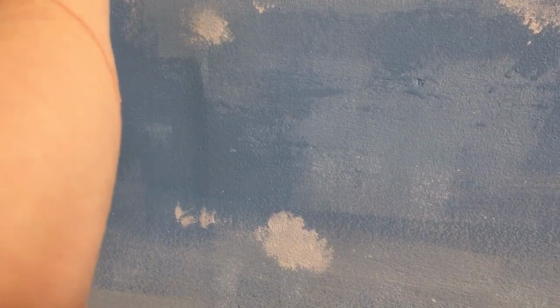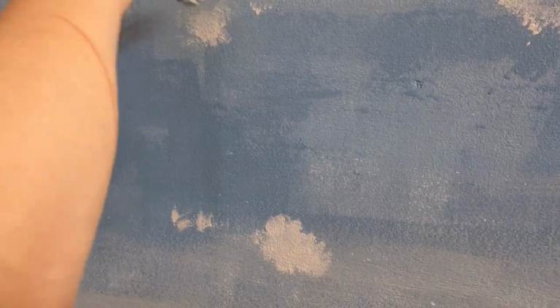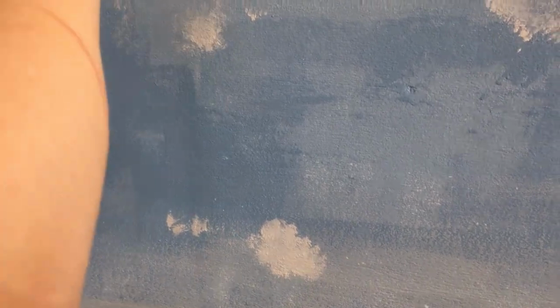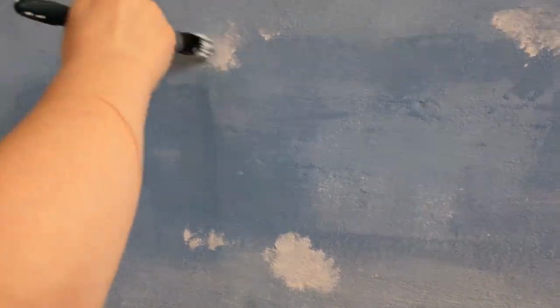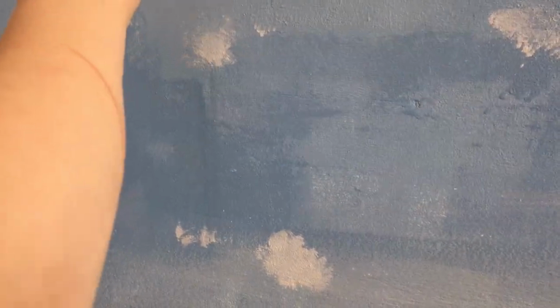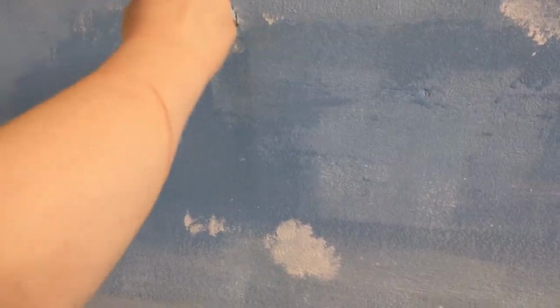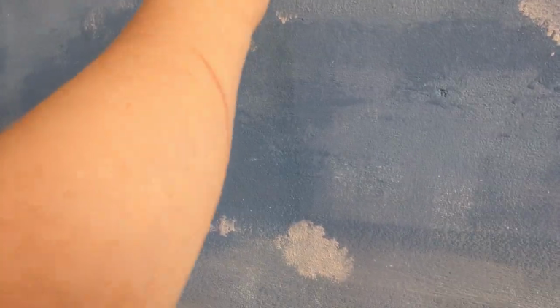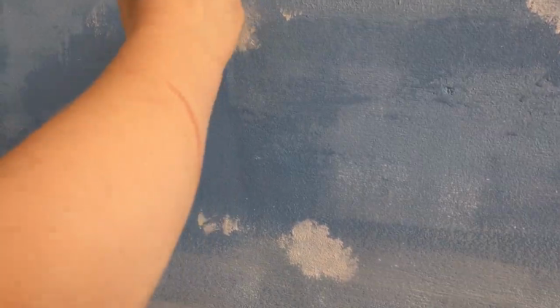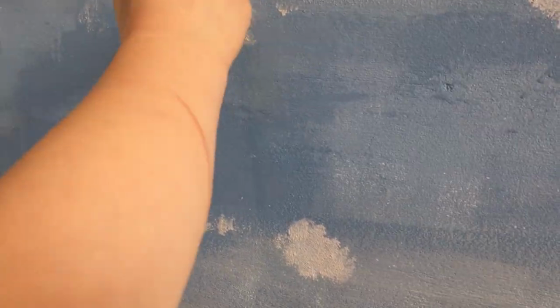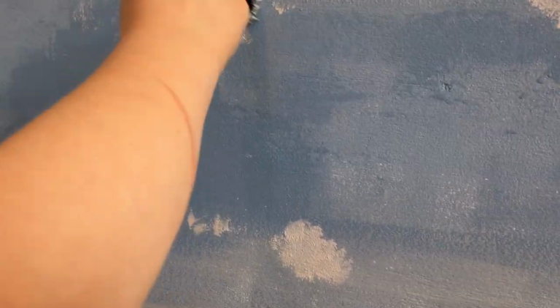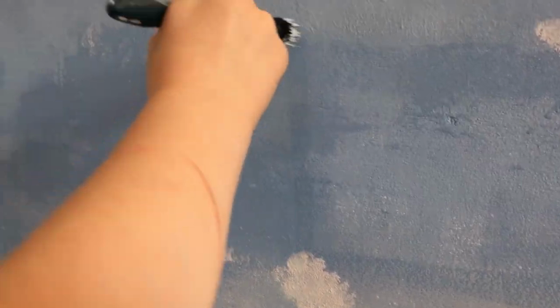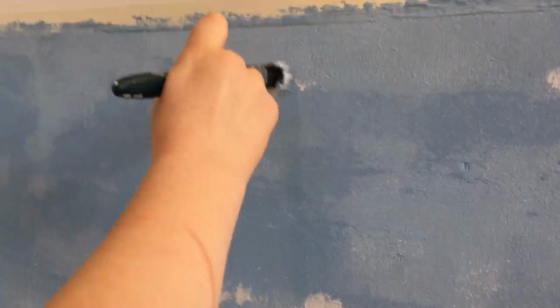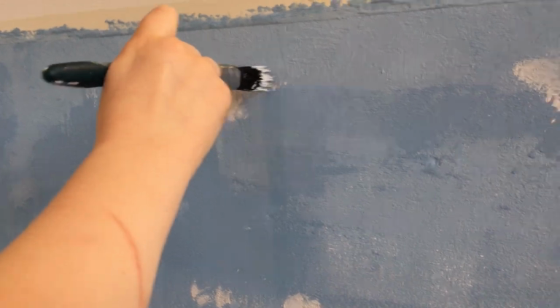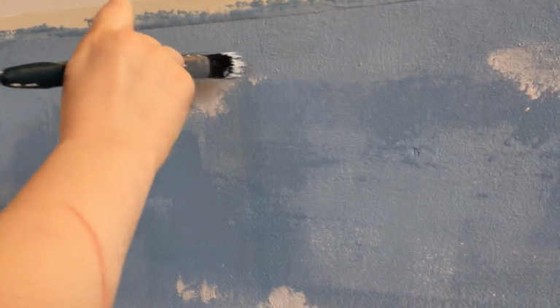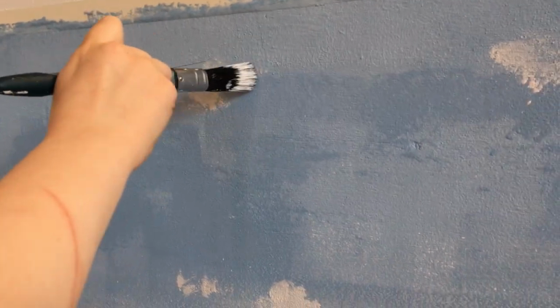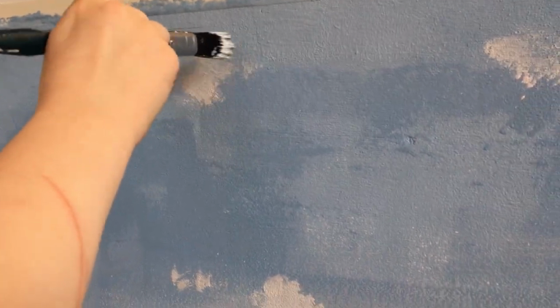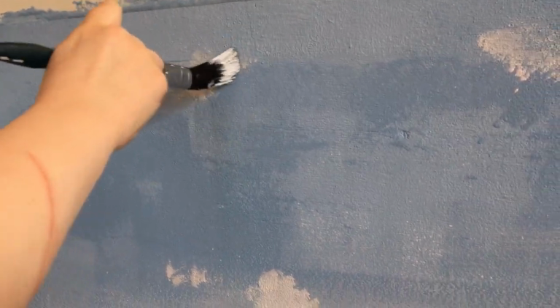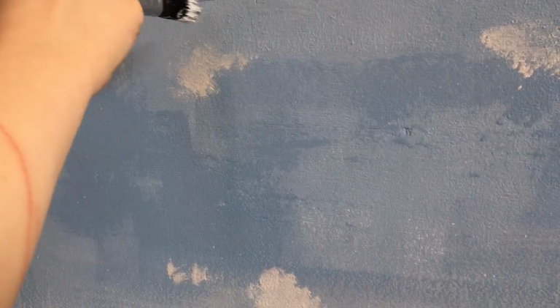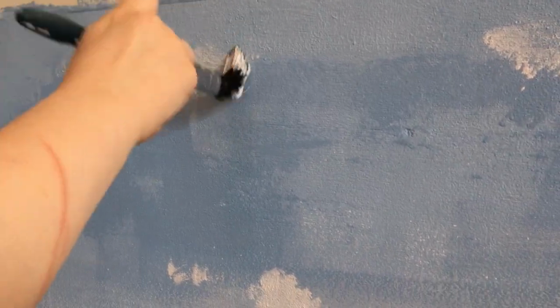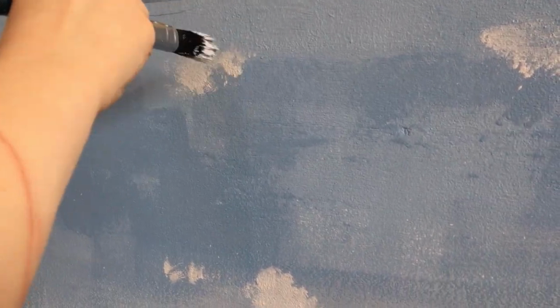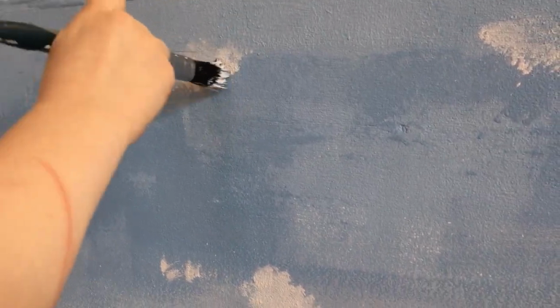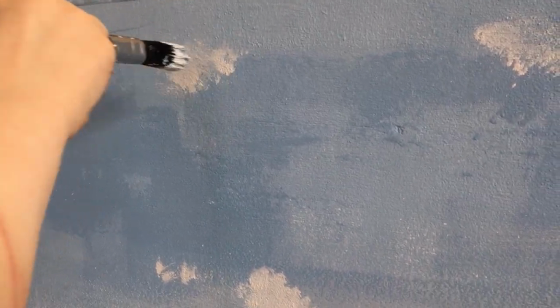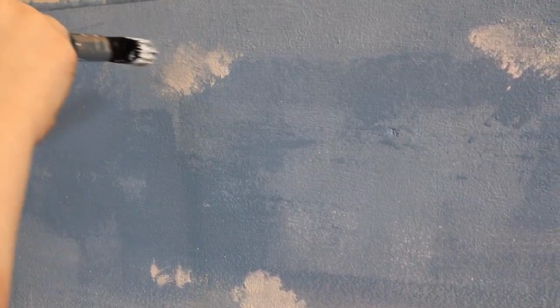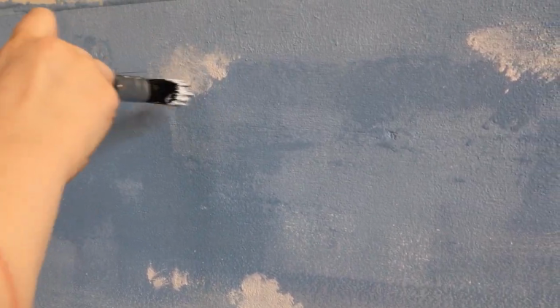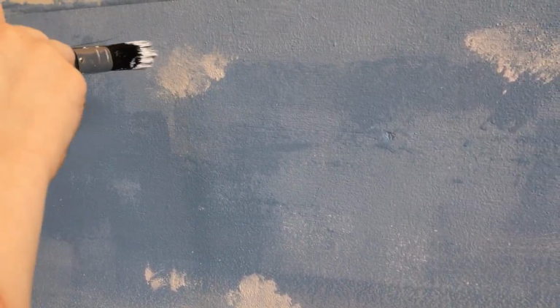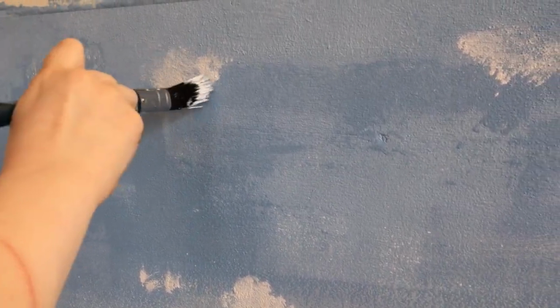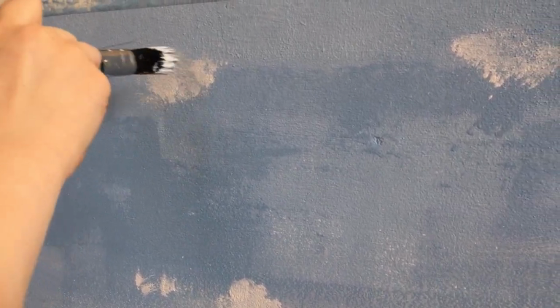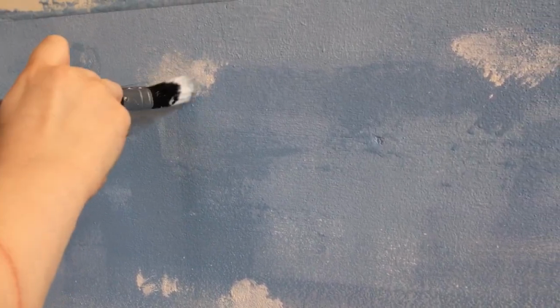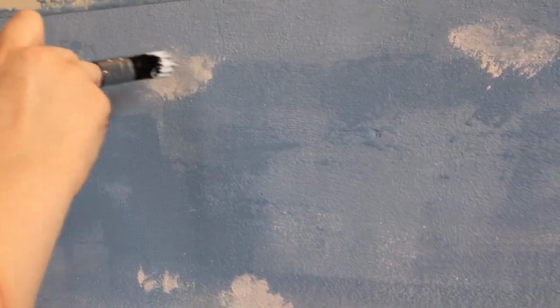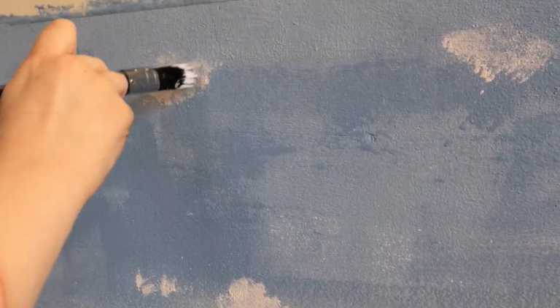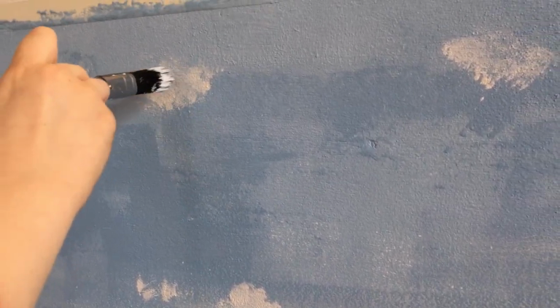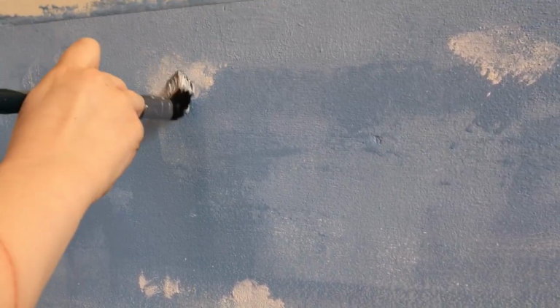I think I may need some more paint. Yeah, maybe. Because look, I'm running out. No, that's good — it's meant to look not too thick.